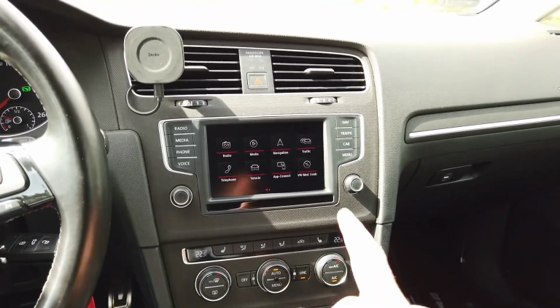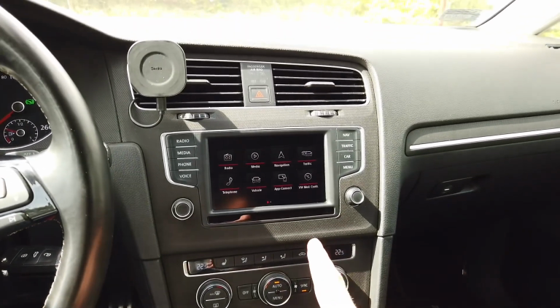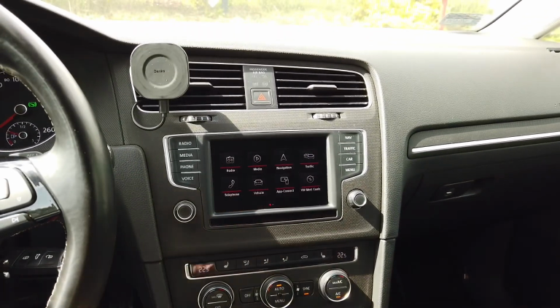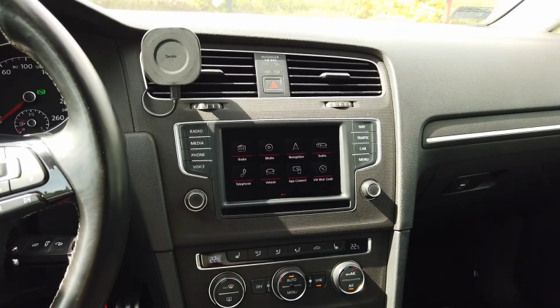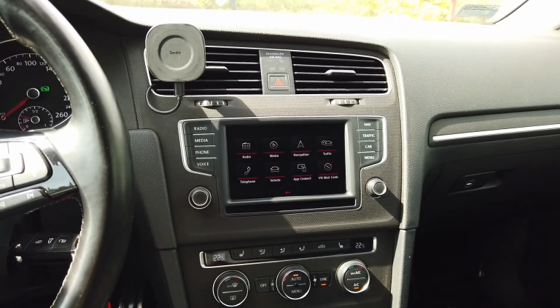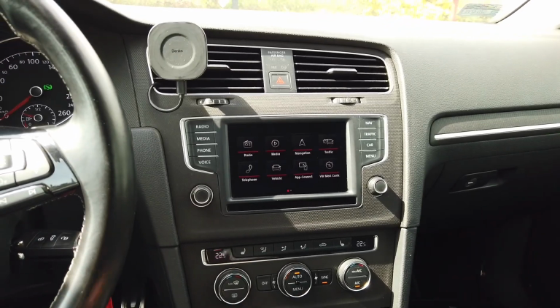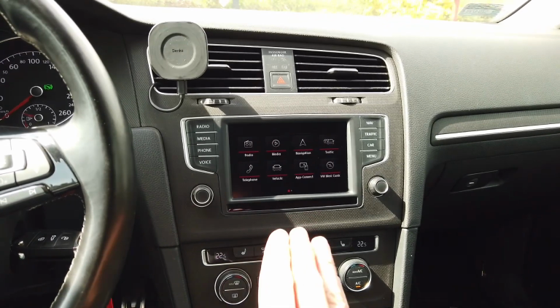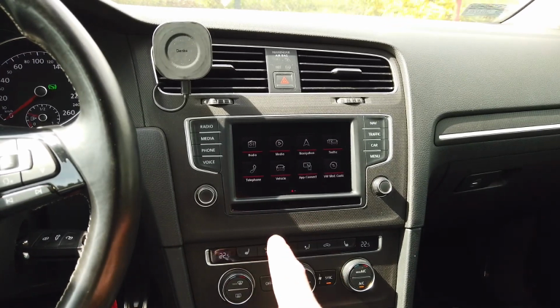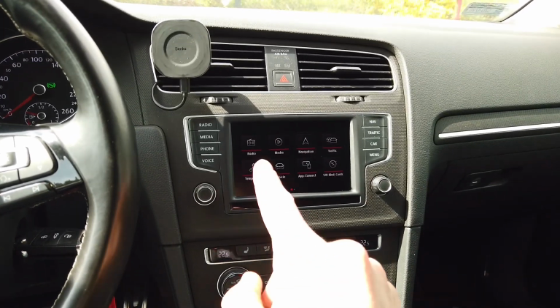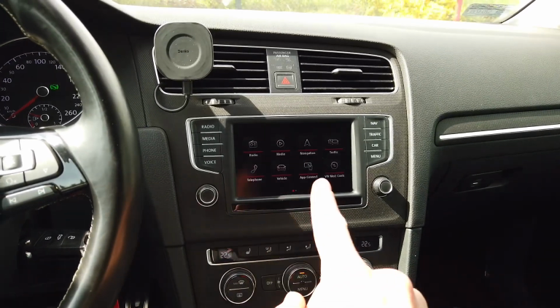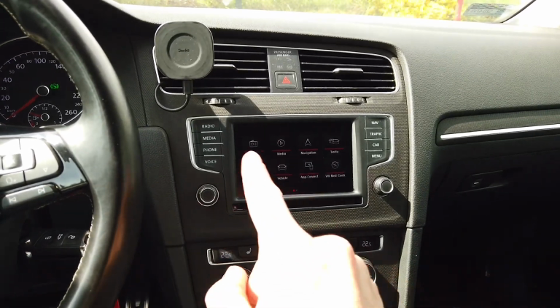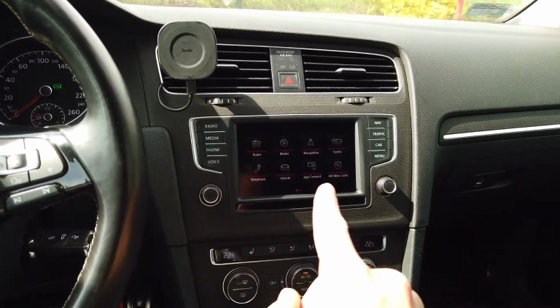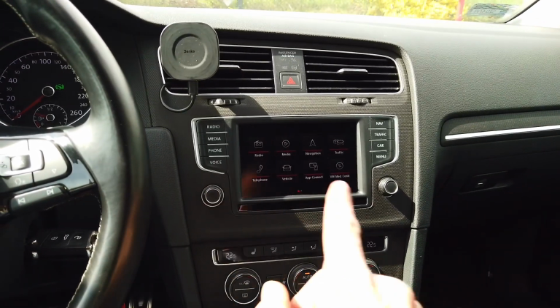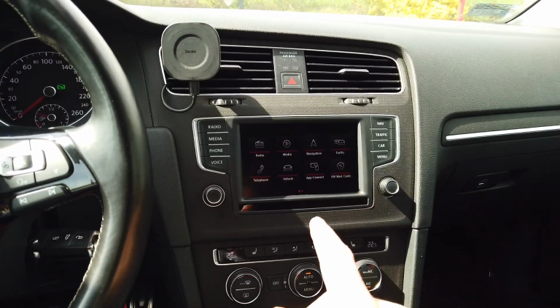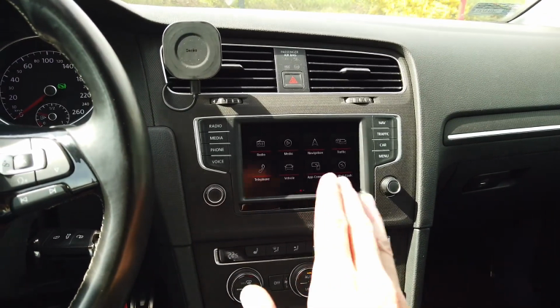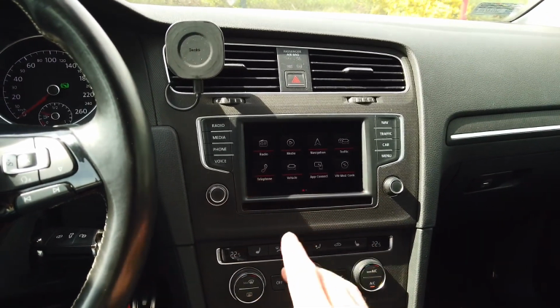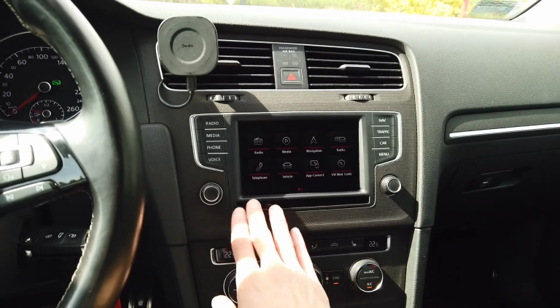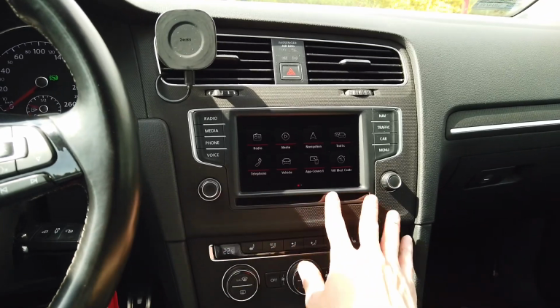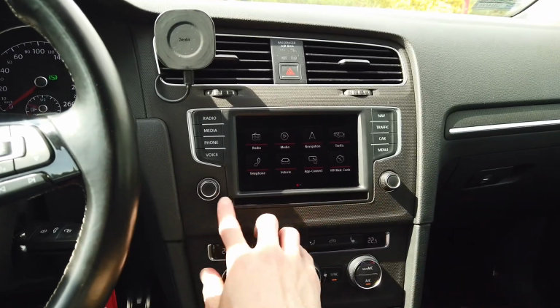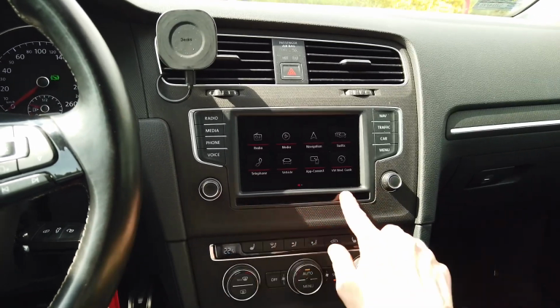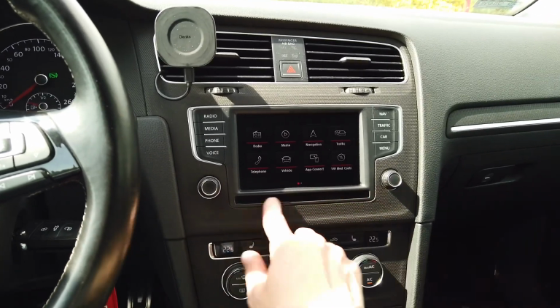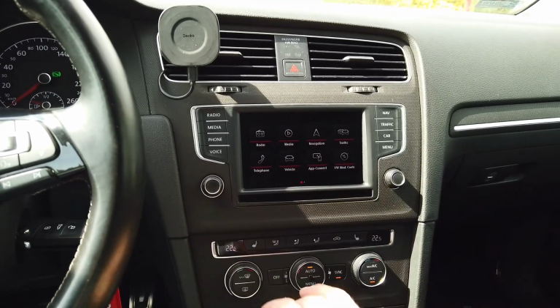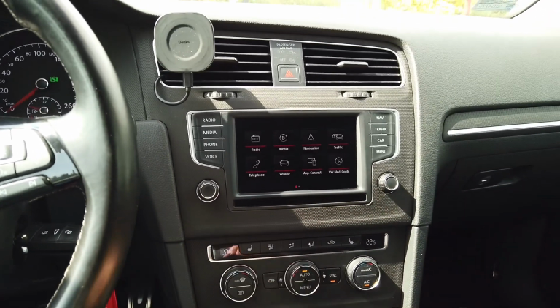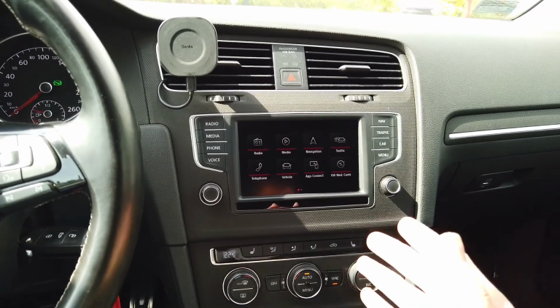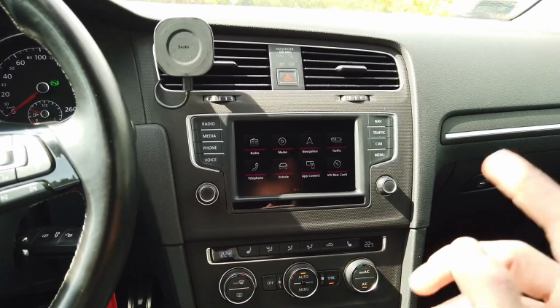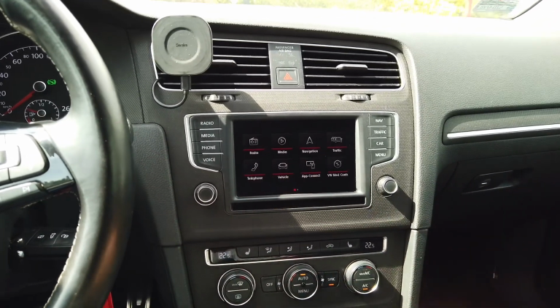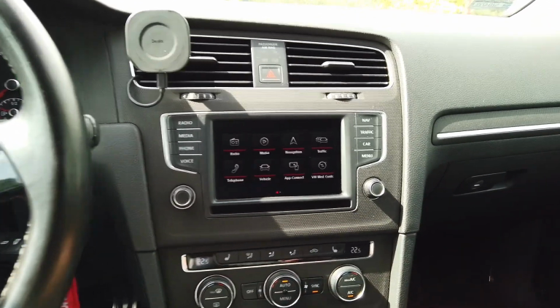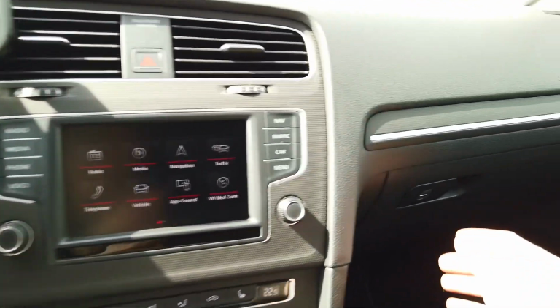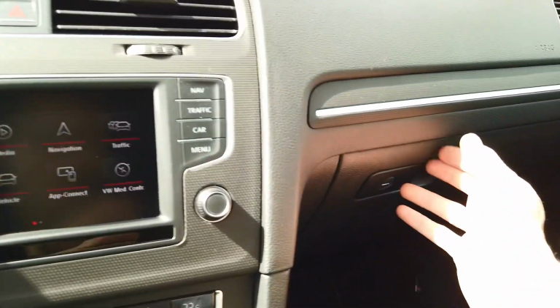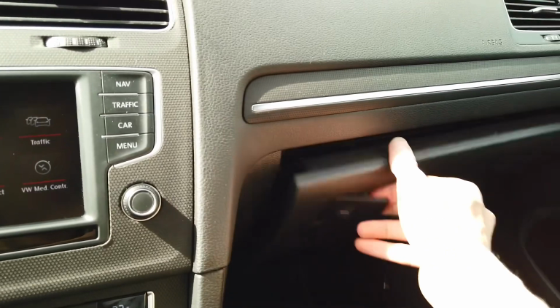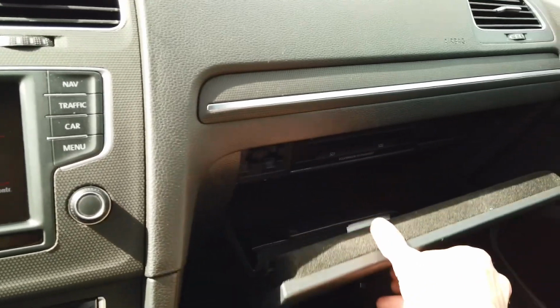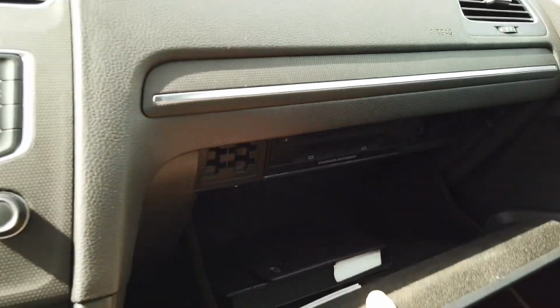Over here we have the display, but this is just the display — it's a display, some buttons, two knobs, a touch surface, and this sensor over here. But the main unit is actually over here.